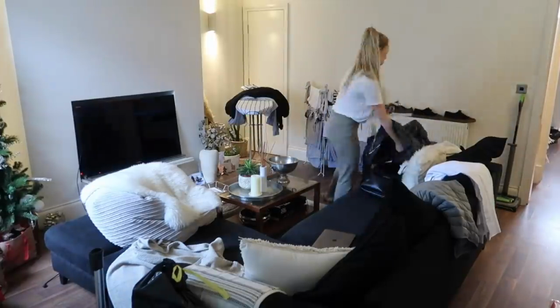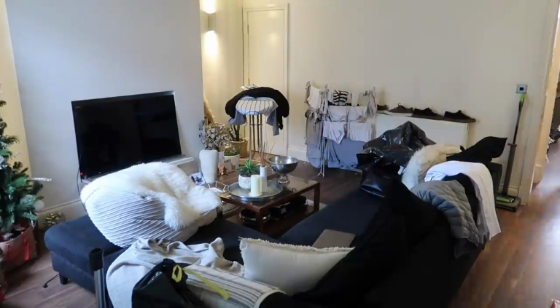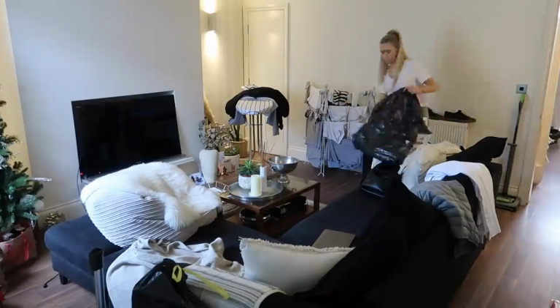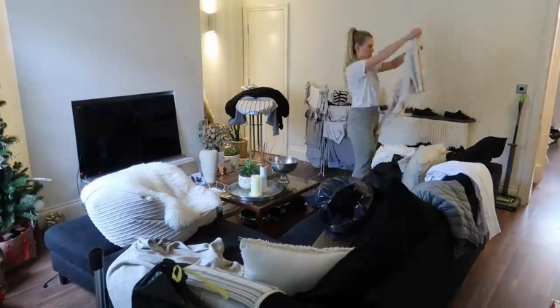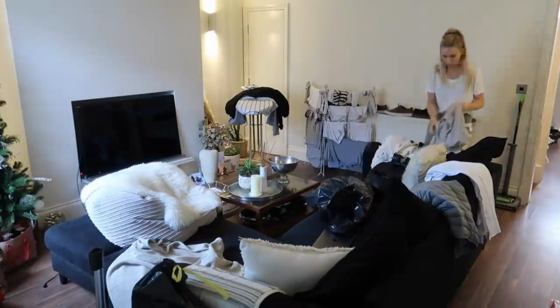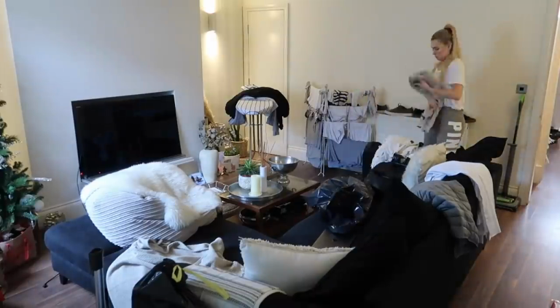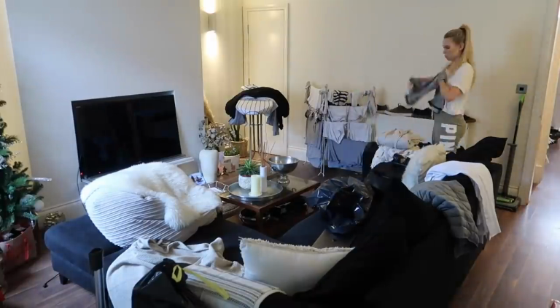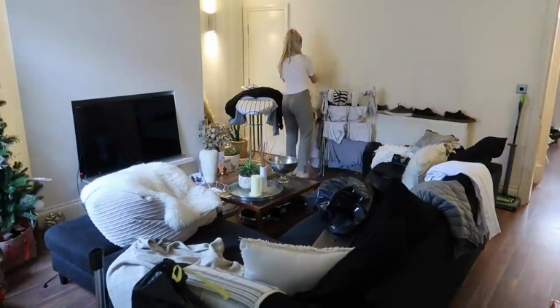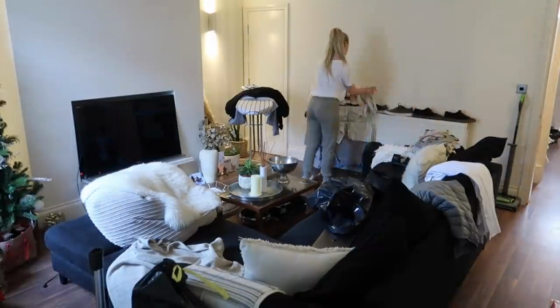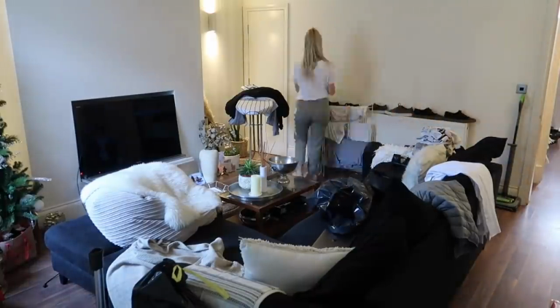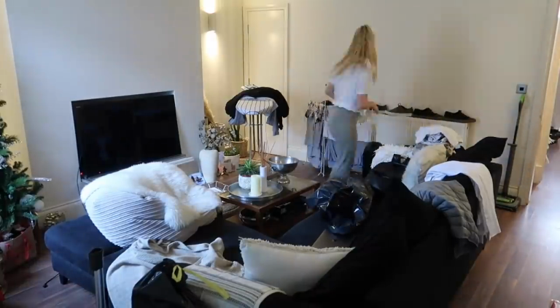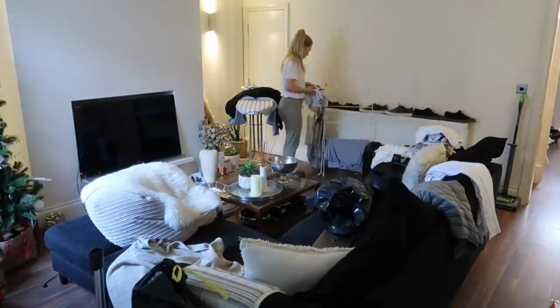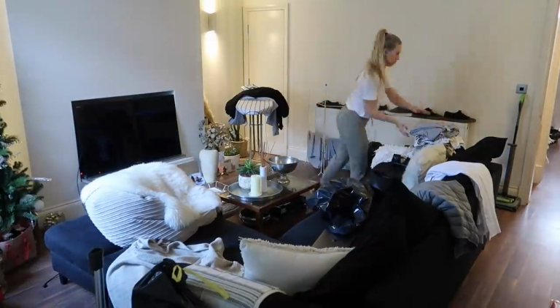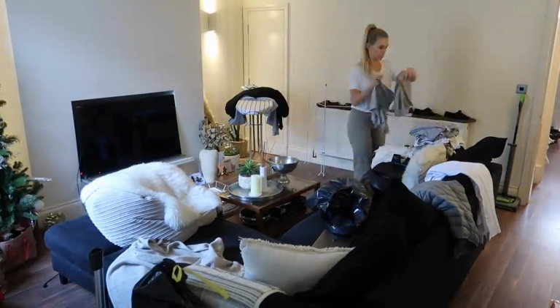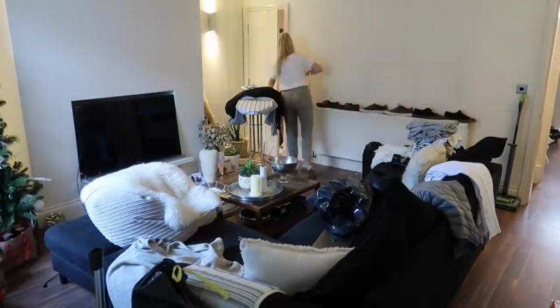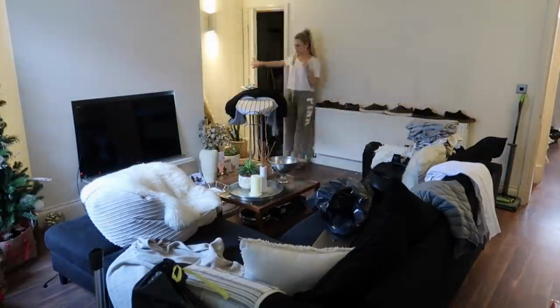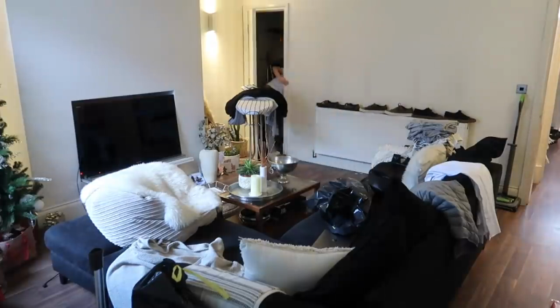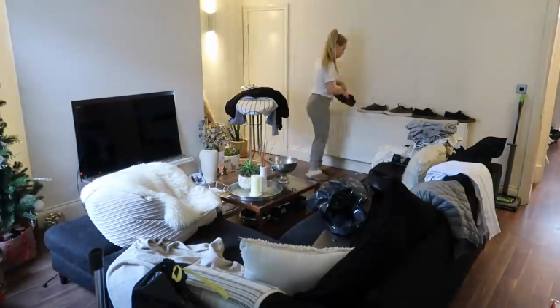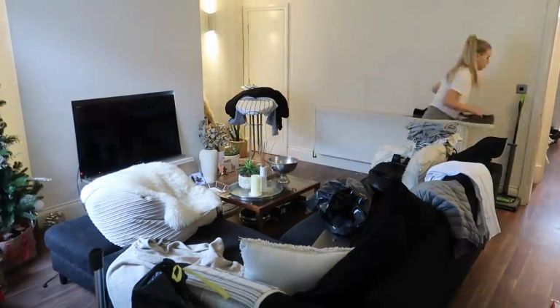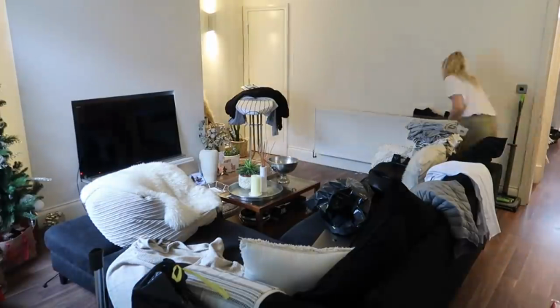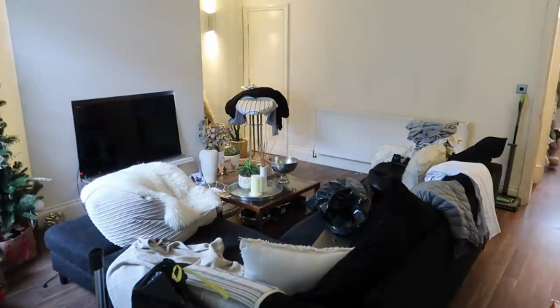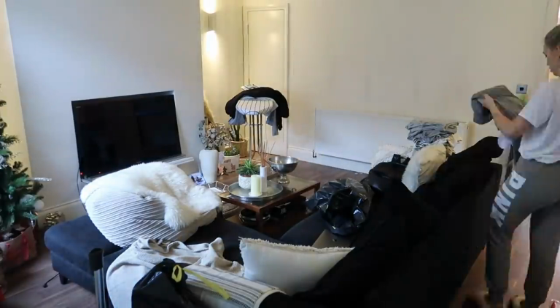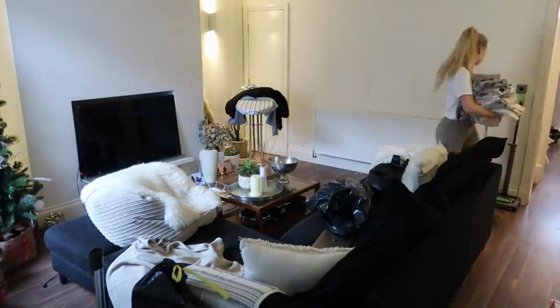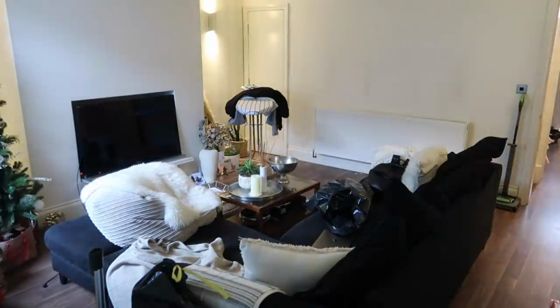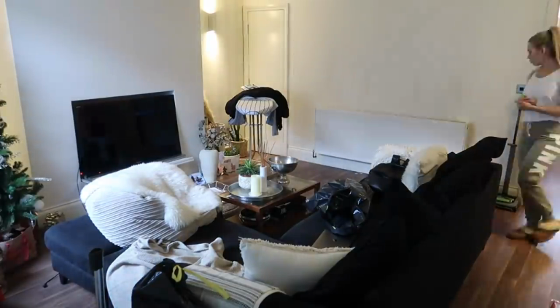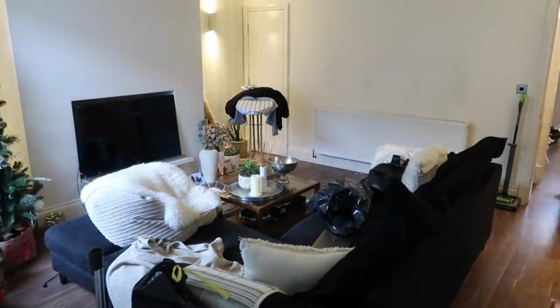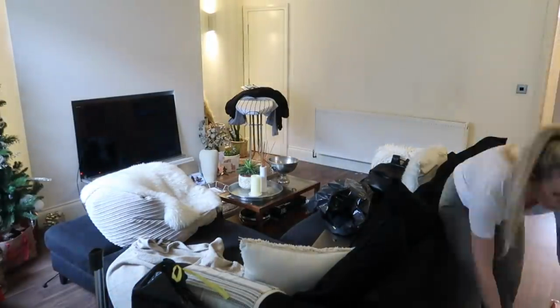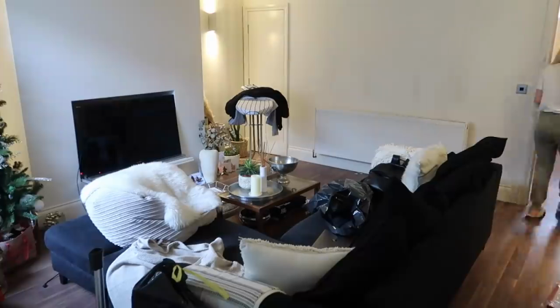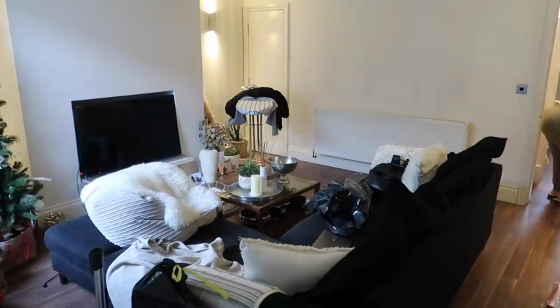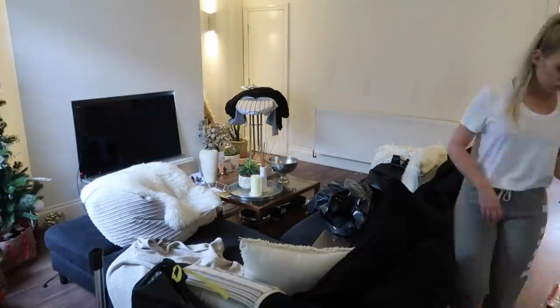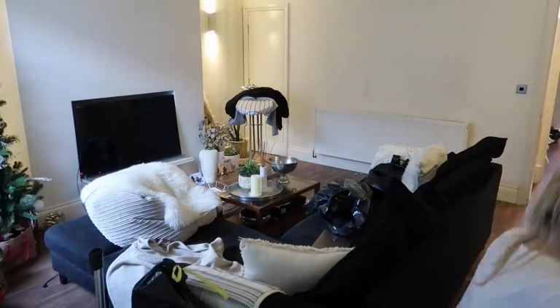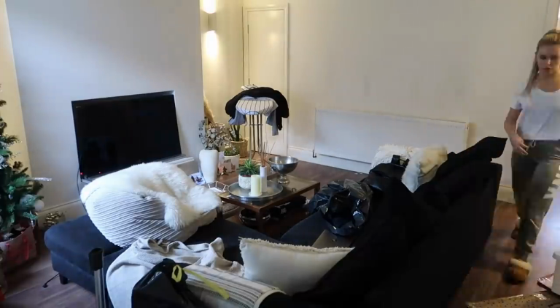First things first, I obviously need to just declutter and tidy up before I get onto the actual clean, so I've sped this up into a little time-lapse because there's quite a lot to do.